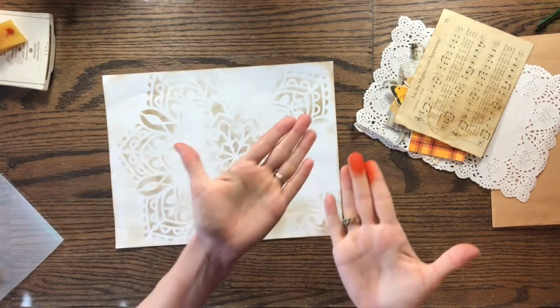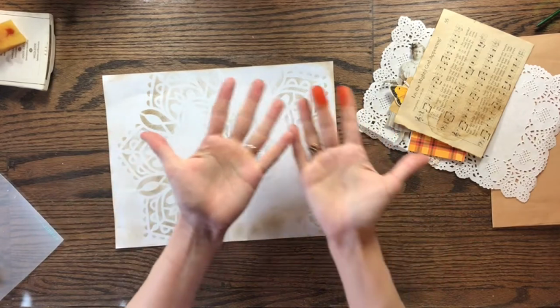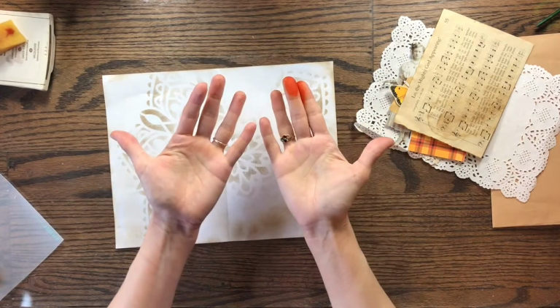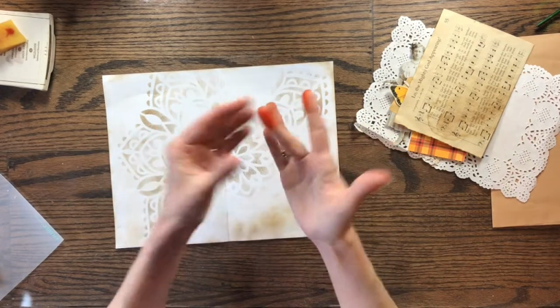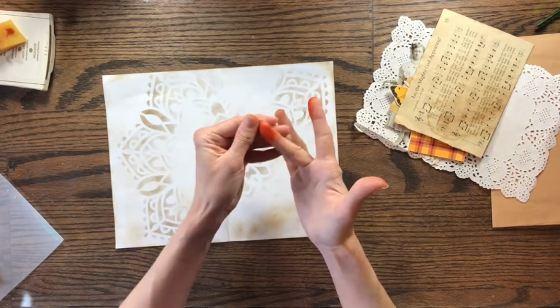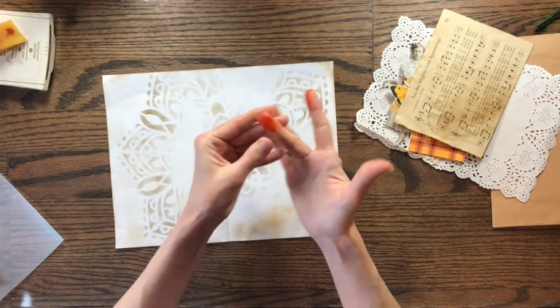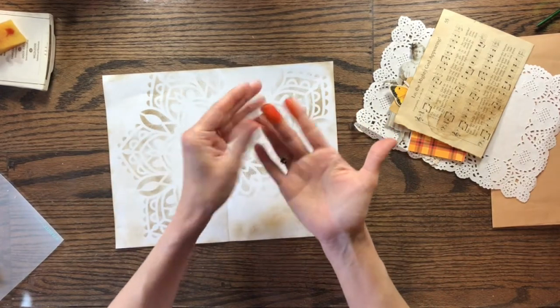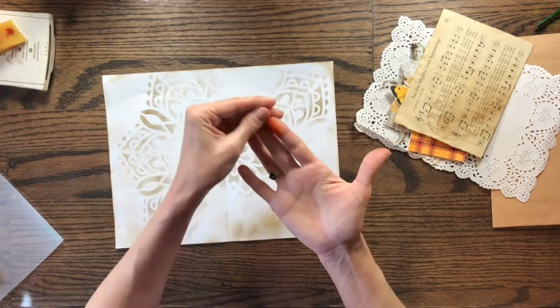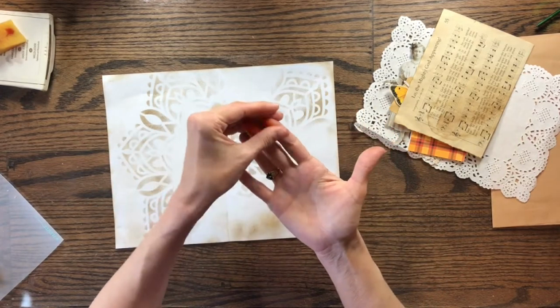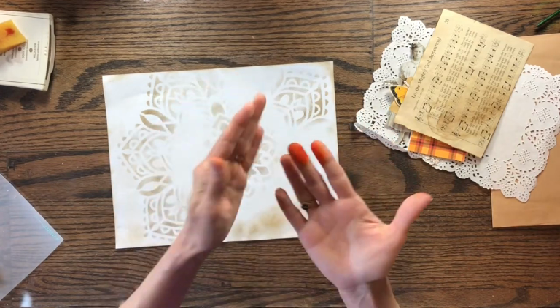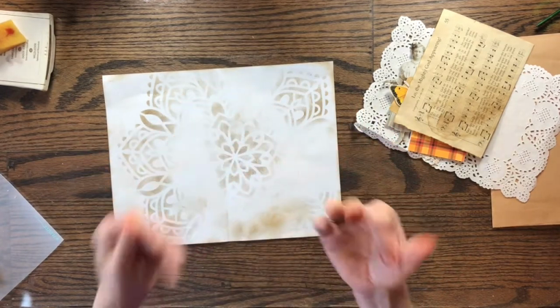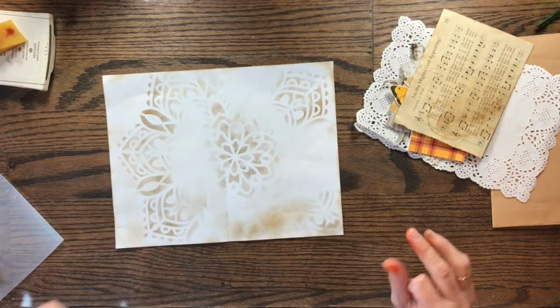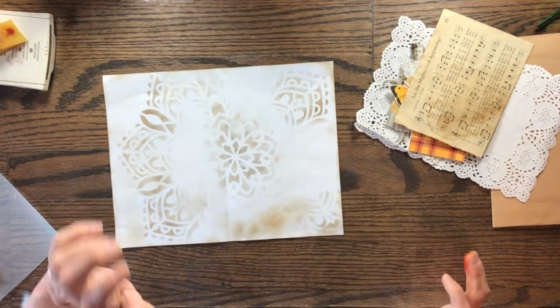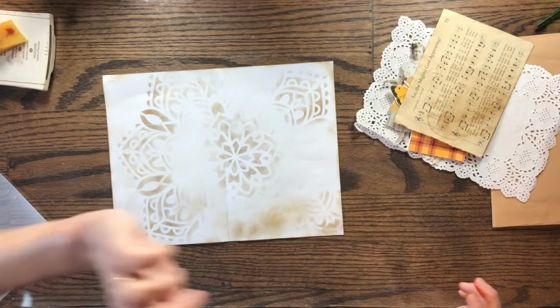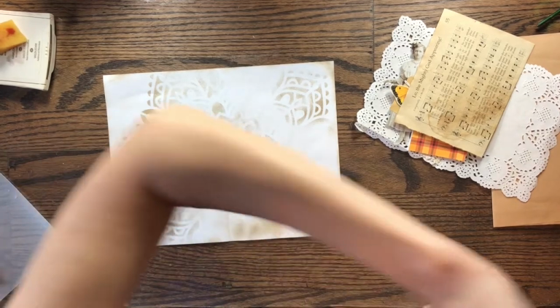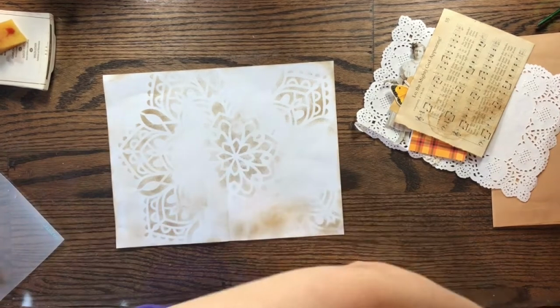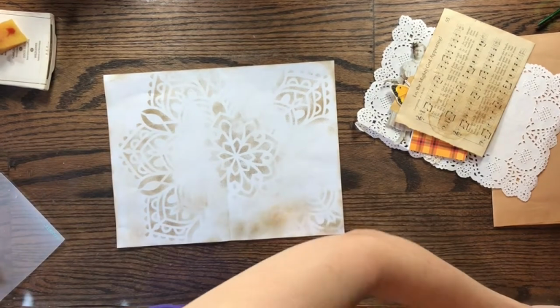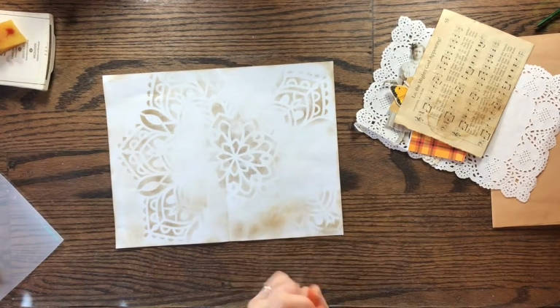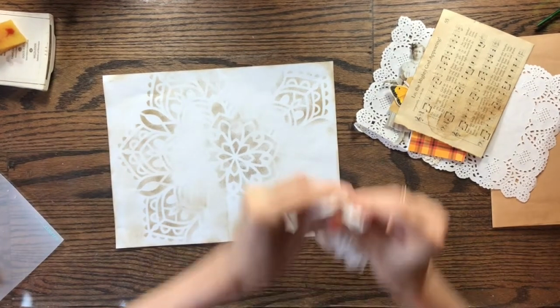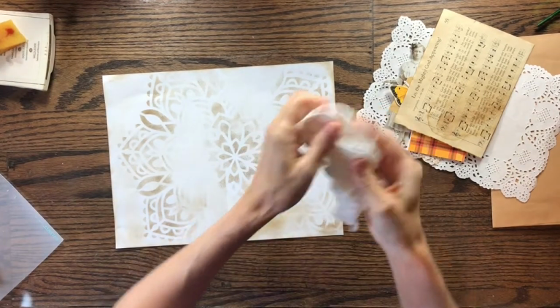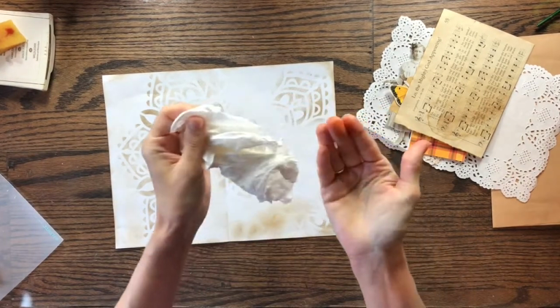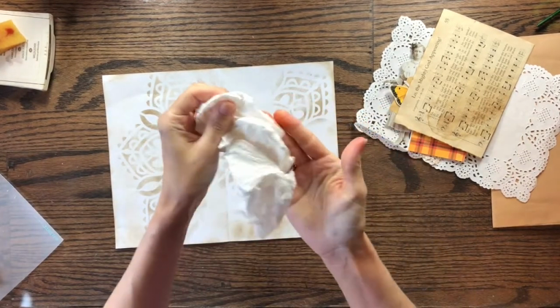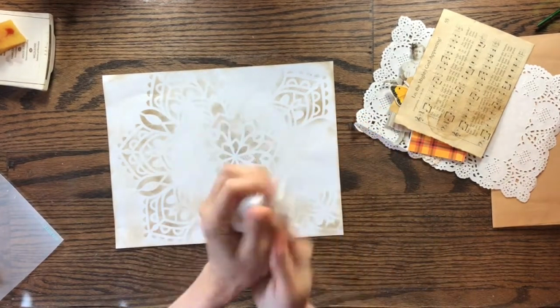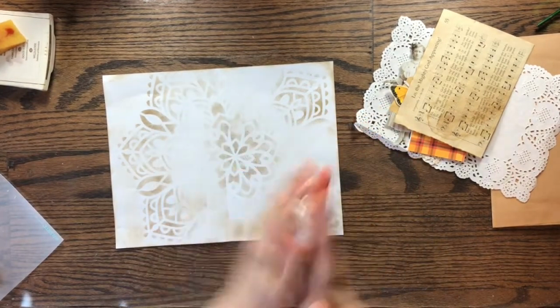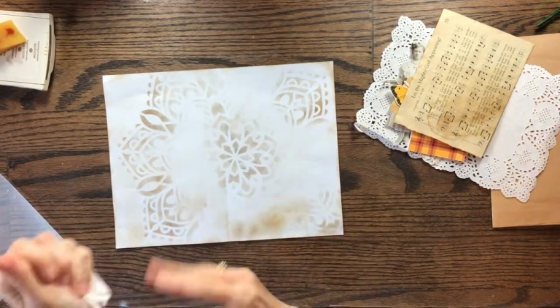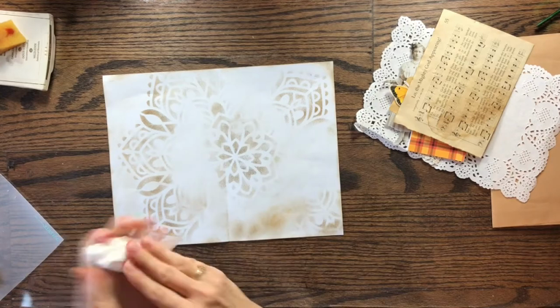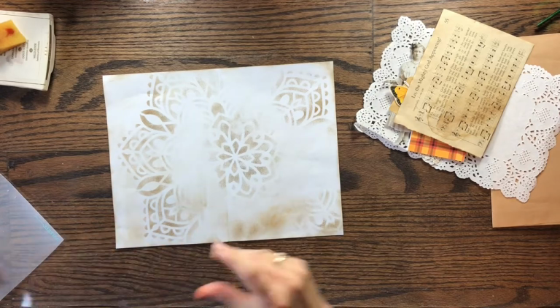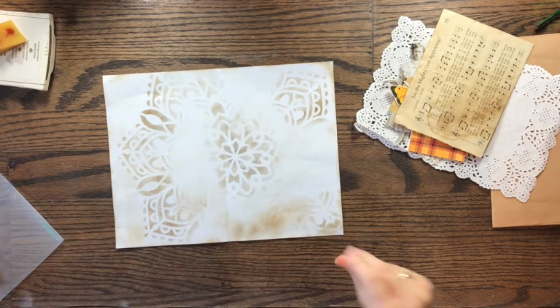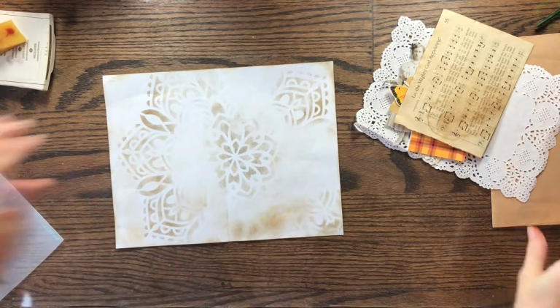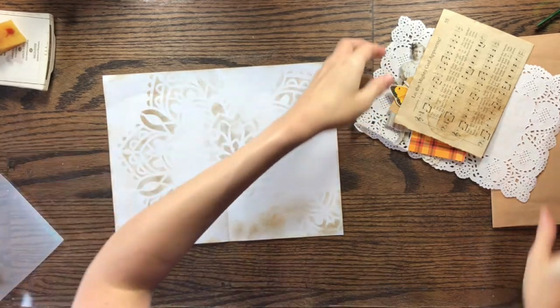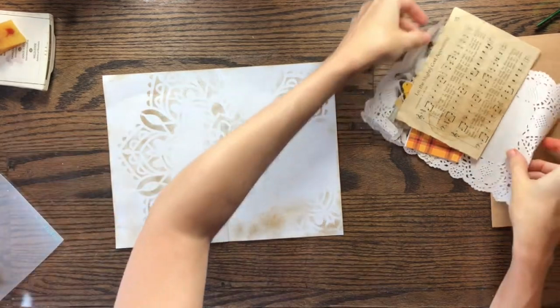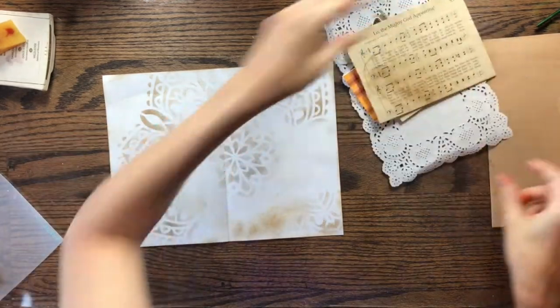Now my fingers are all covered in ink, so let me get a paper towel — I'll be right back. Hopefully I got enough of the ink off that I won't leave fingerprints all over the page. I am definitely a messy crafter.